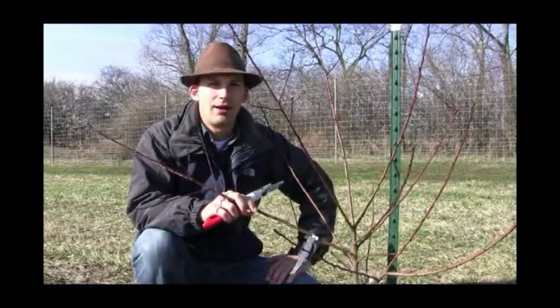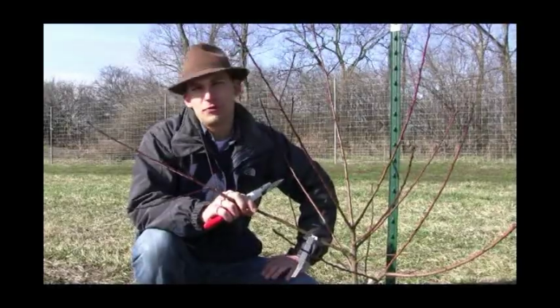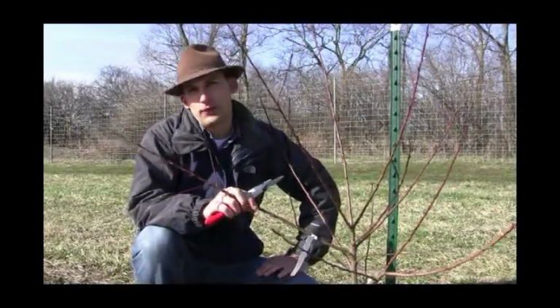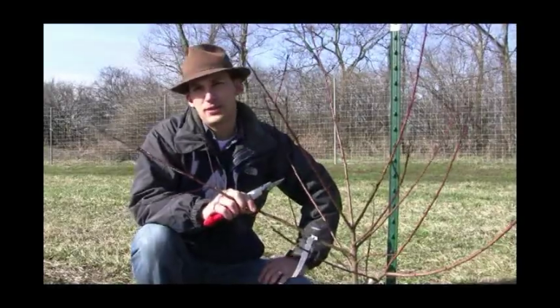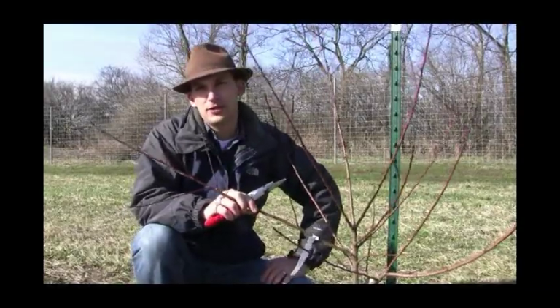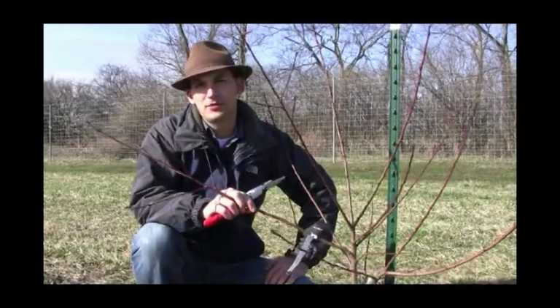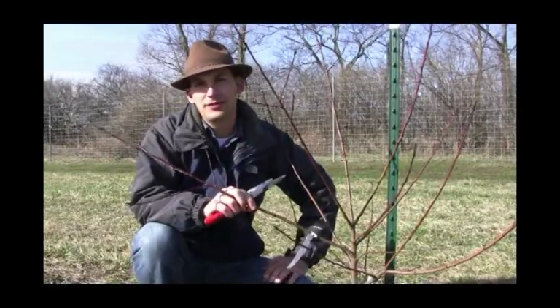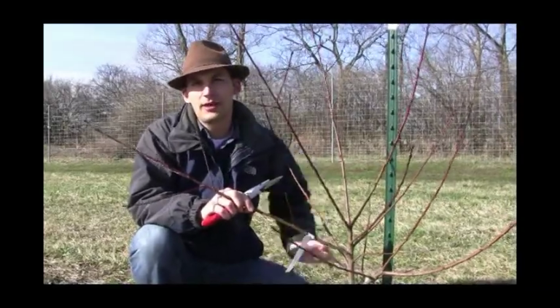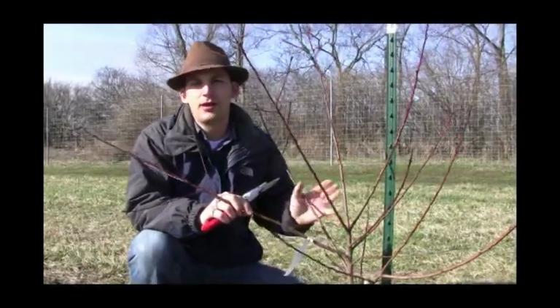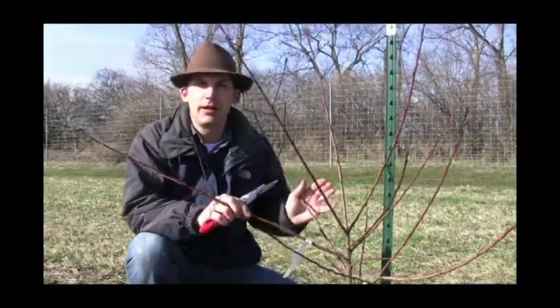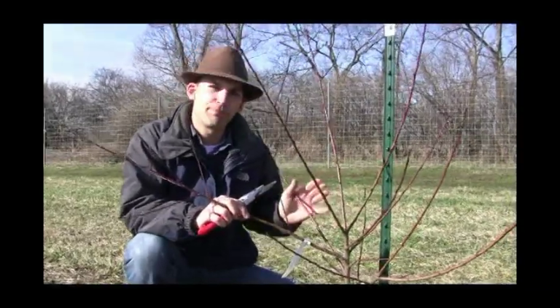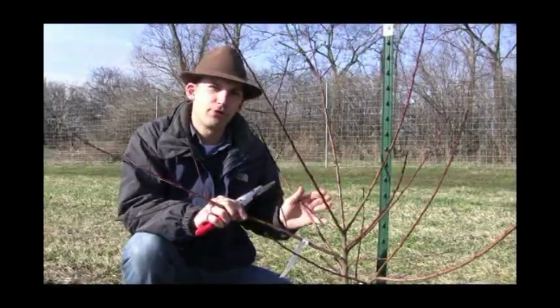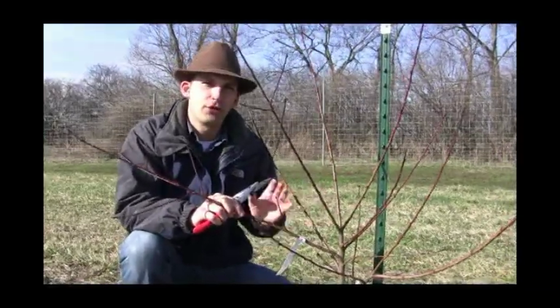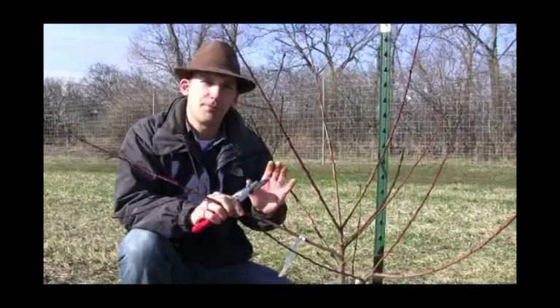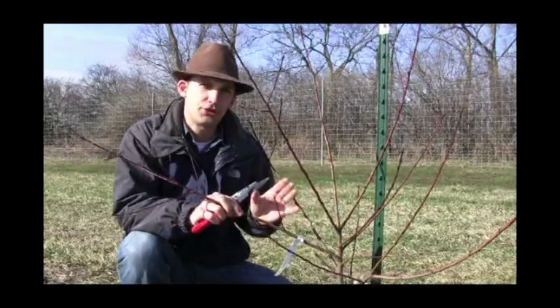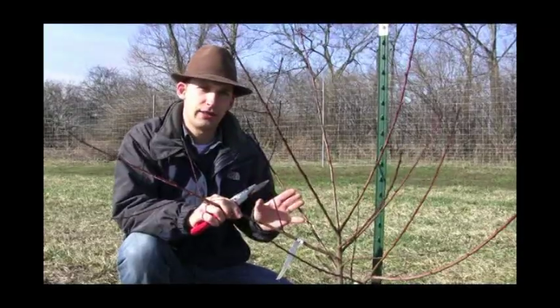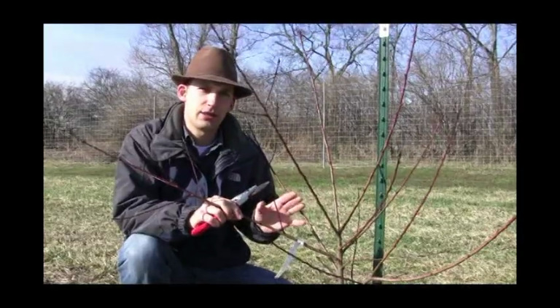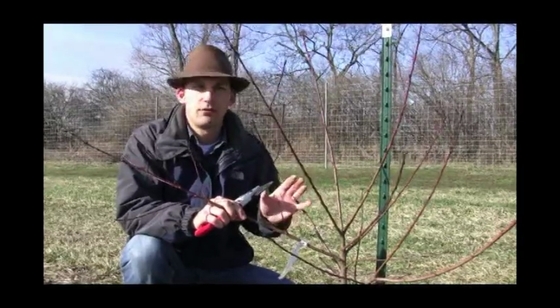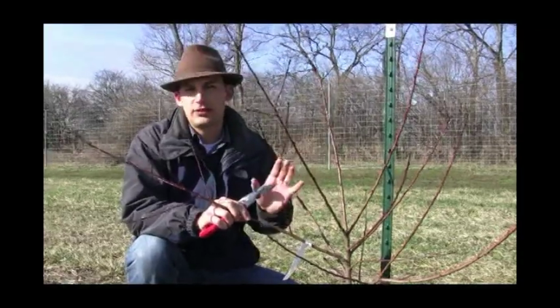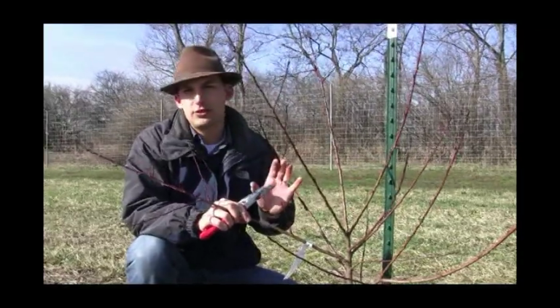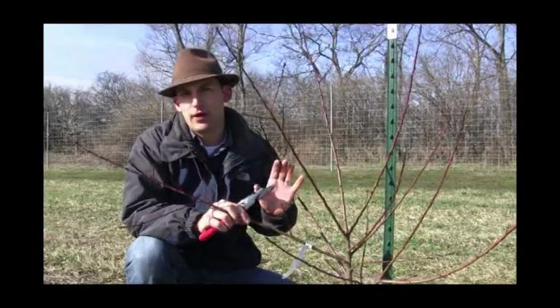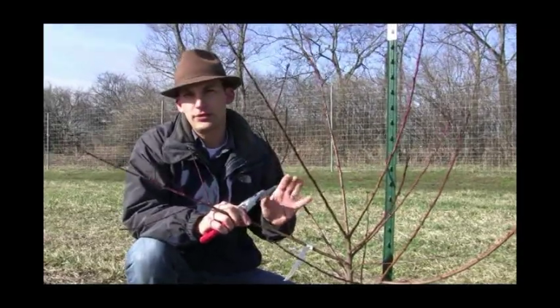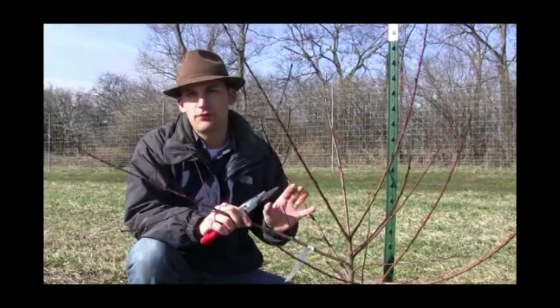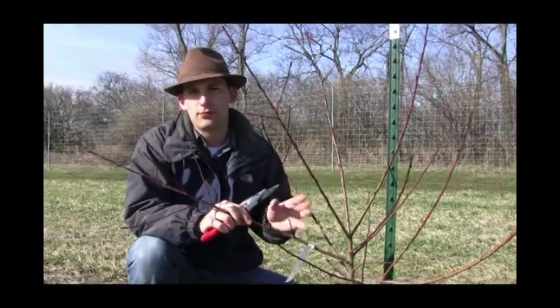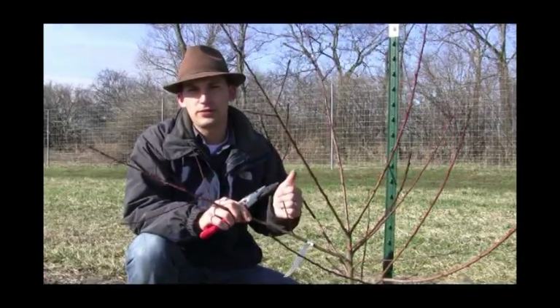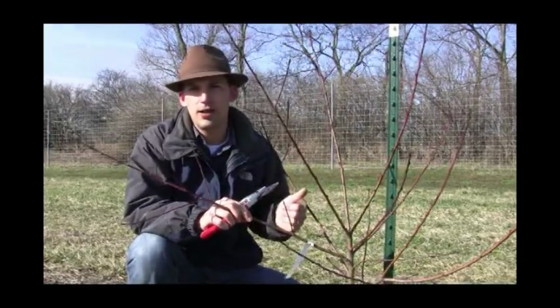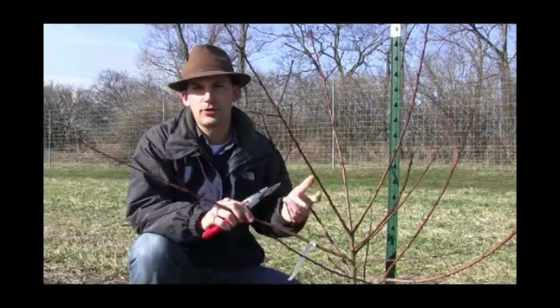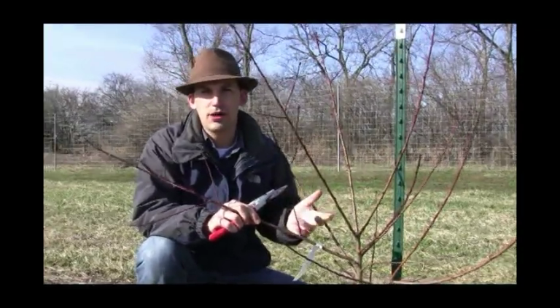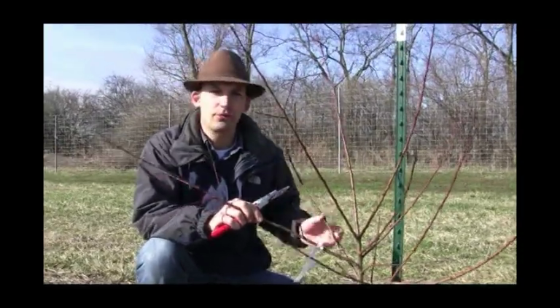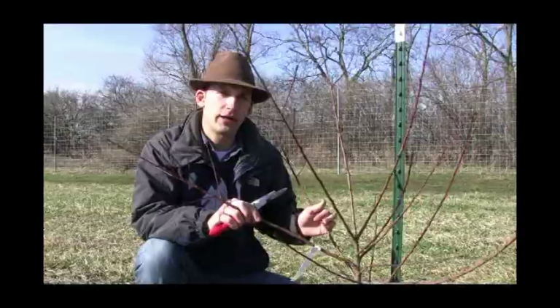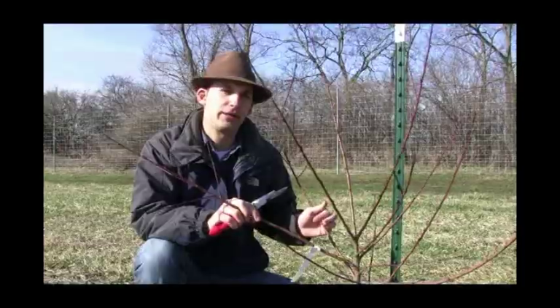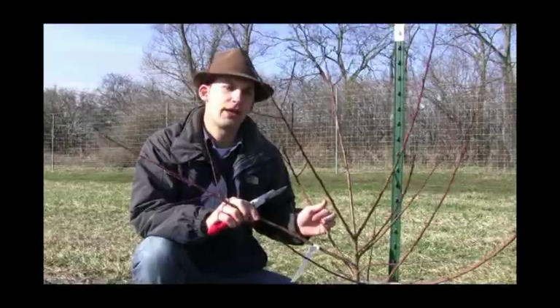Hi everyone, Felix here at Gourneys, and we're talking today about how to prune your peach trees. Really this goes for any stone fruit, whether it's a plum or a cherry, but we're looking at a peach today.